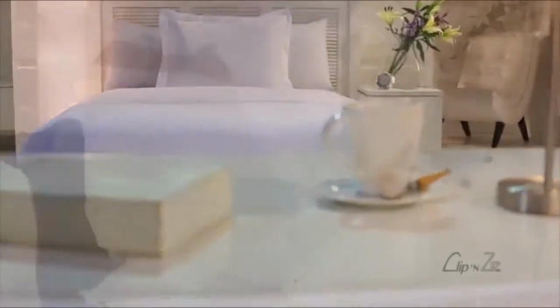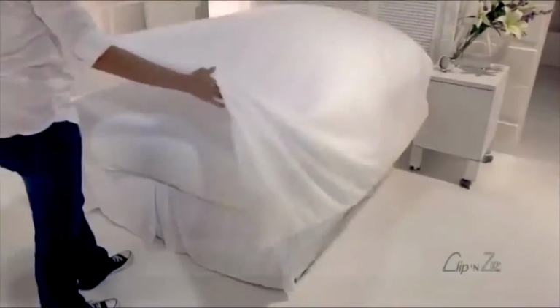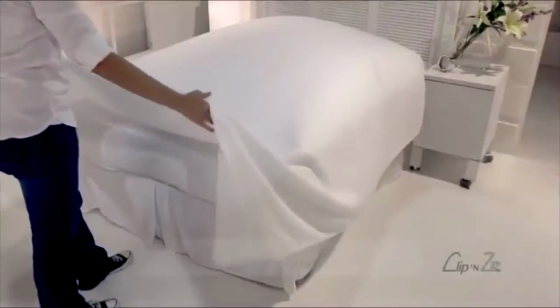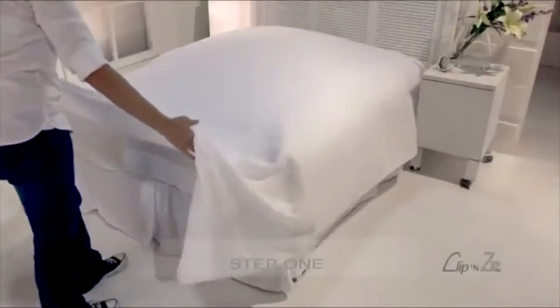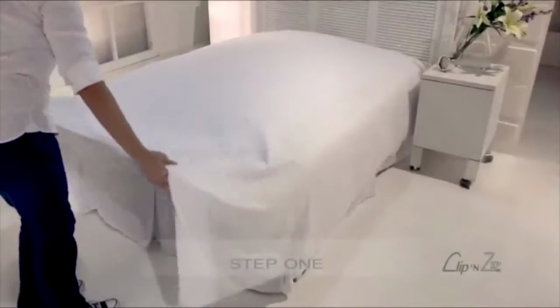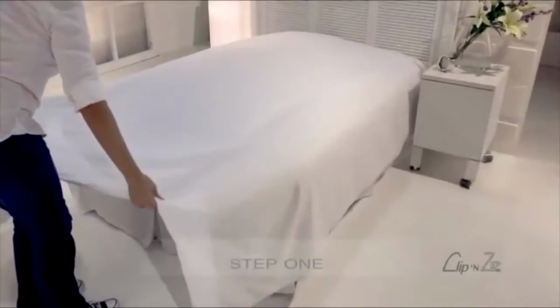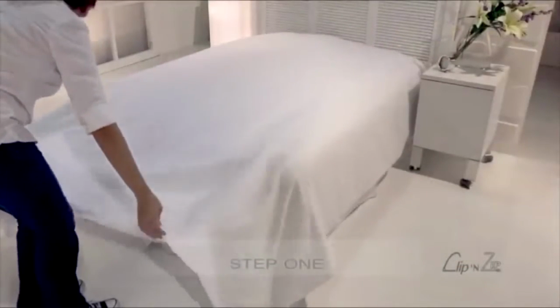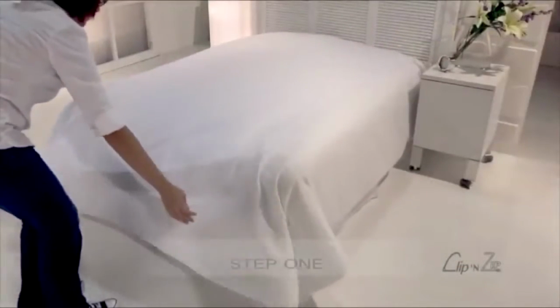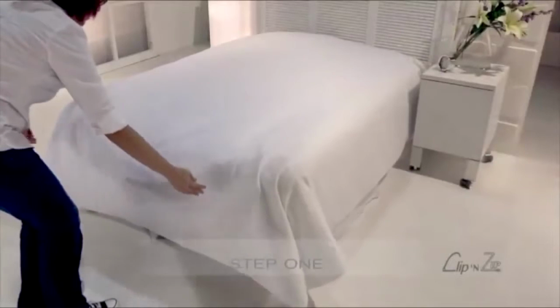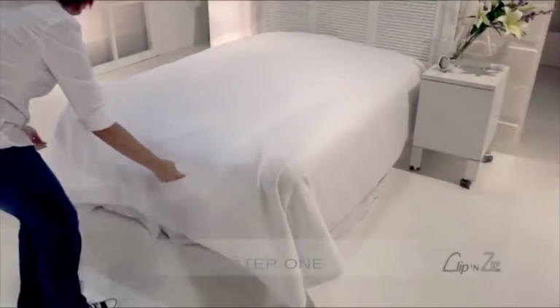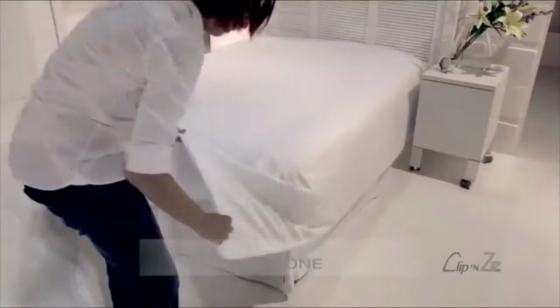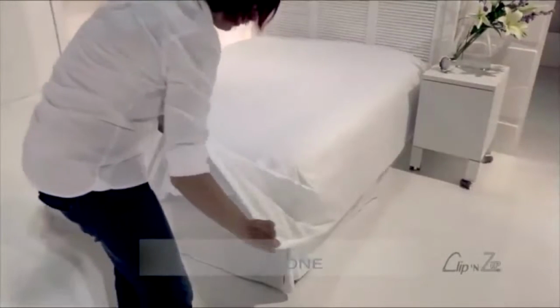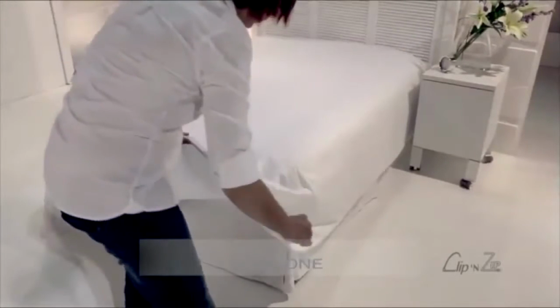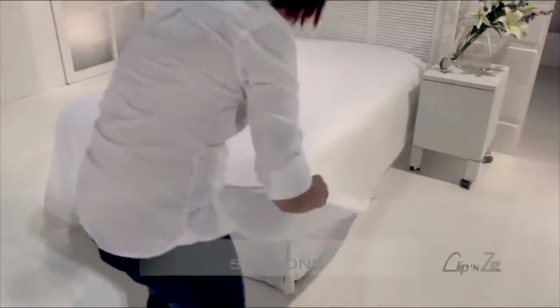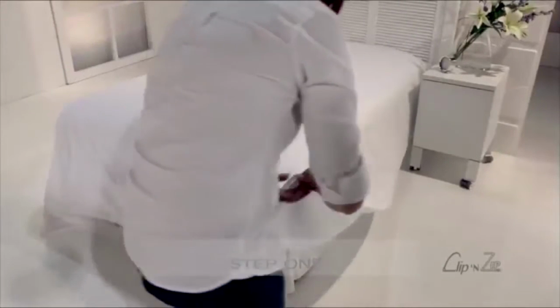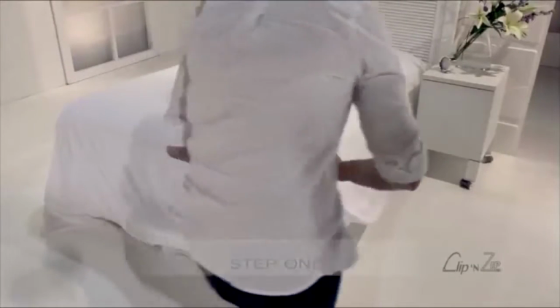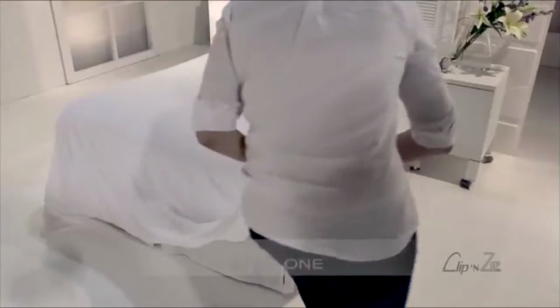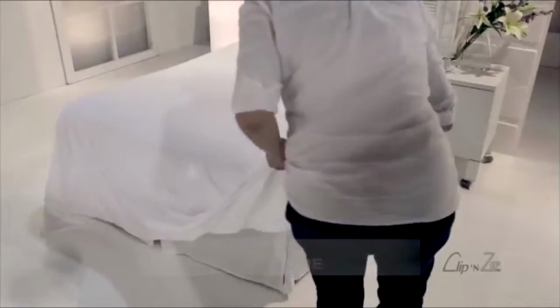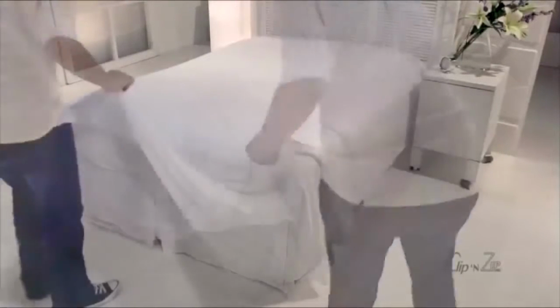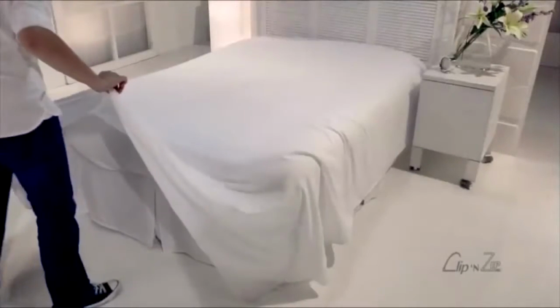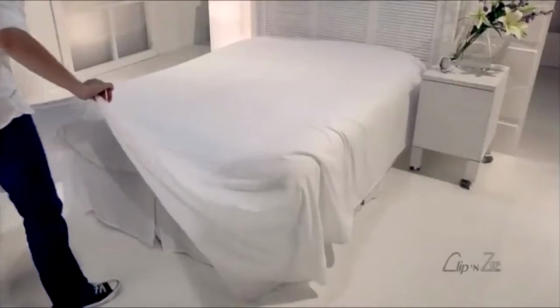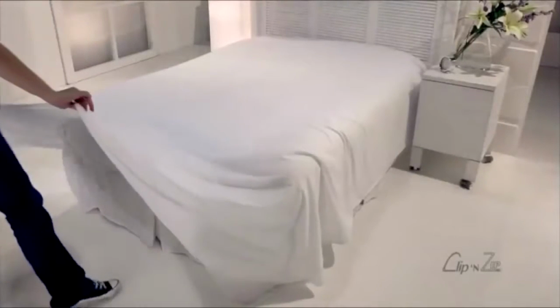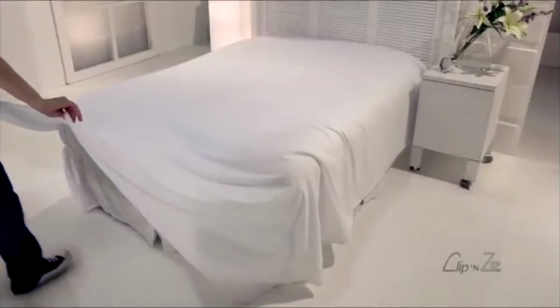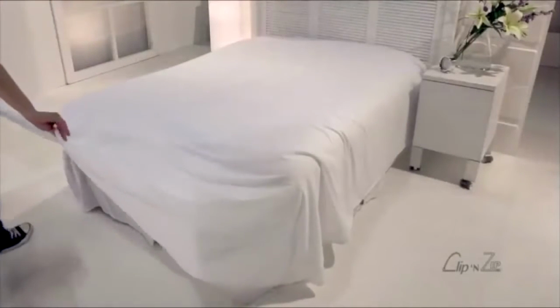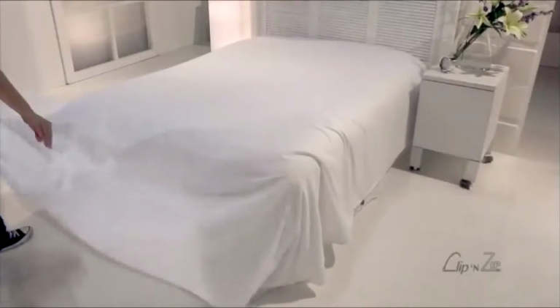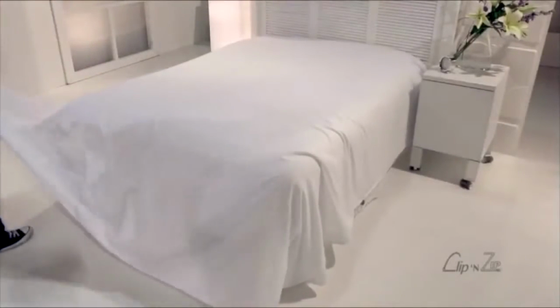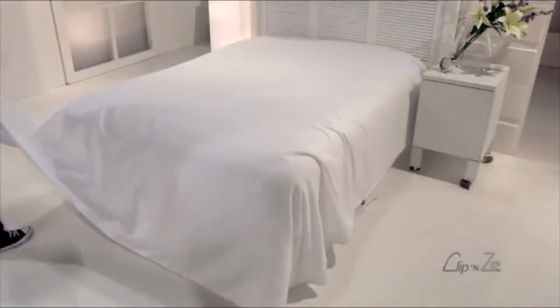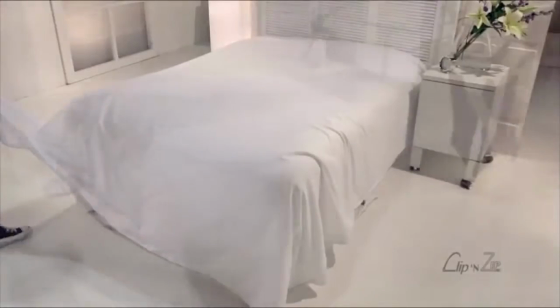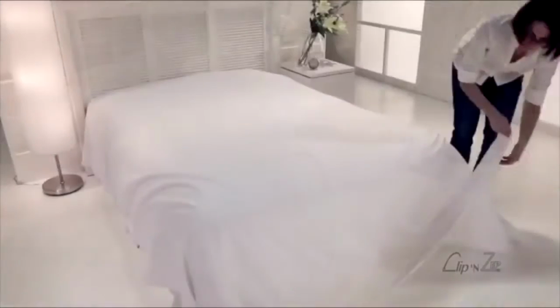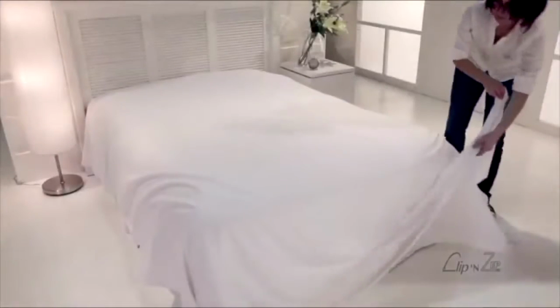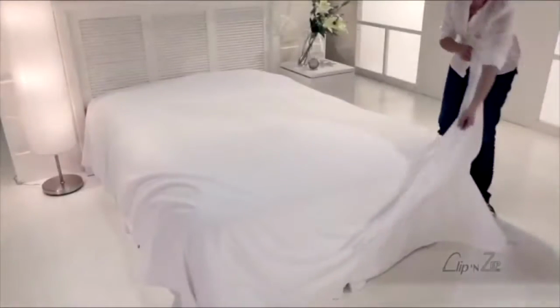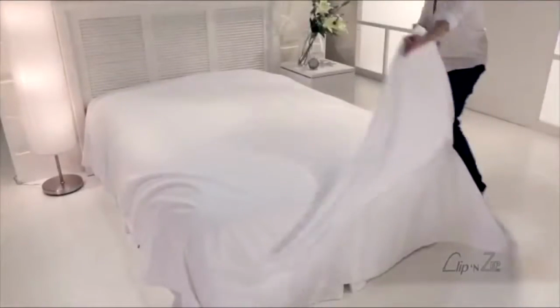Step 1. Lay the Clip & Zip on your bed and unzip it completely along three edges. It's reversible, so either side can go face up. Fold the upper layer back.